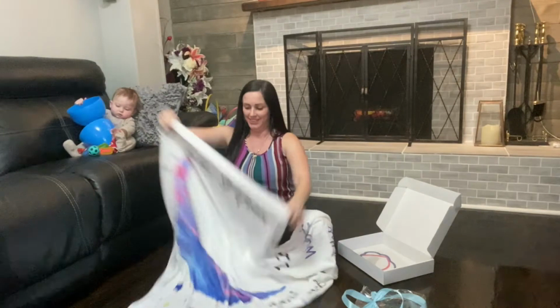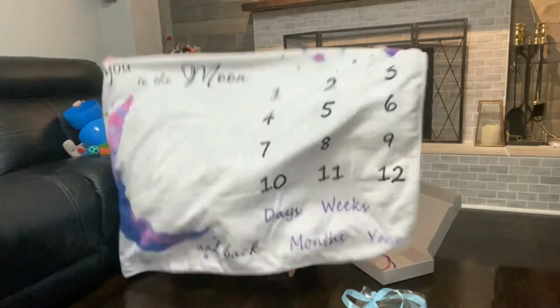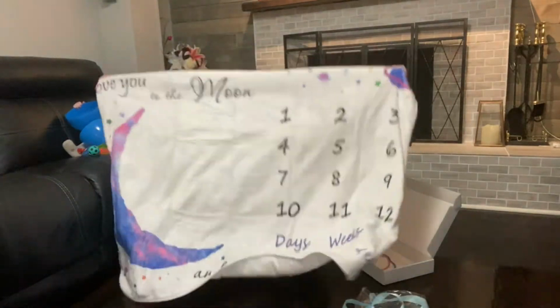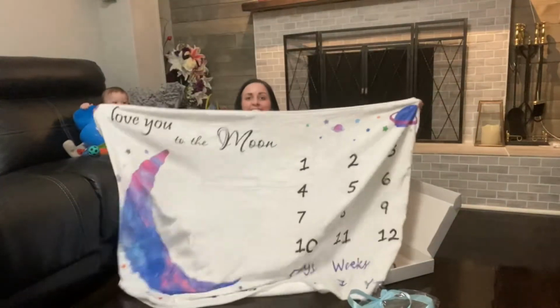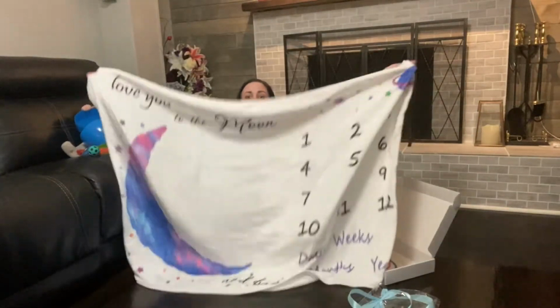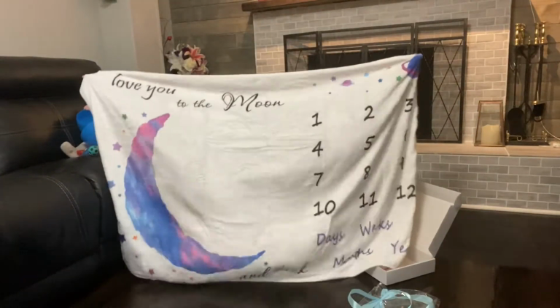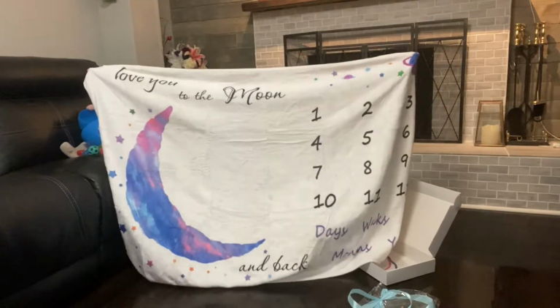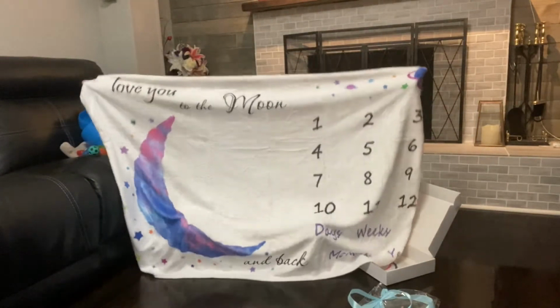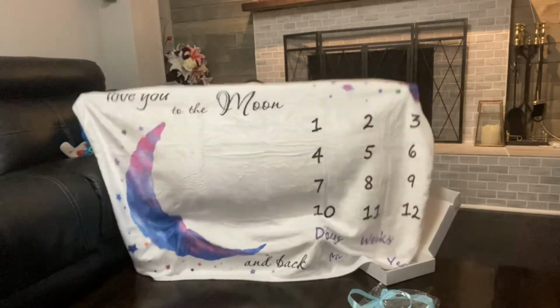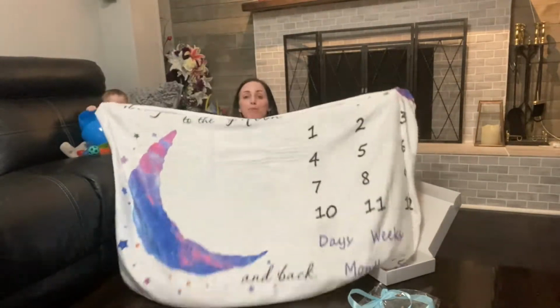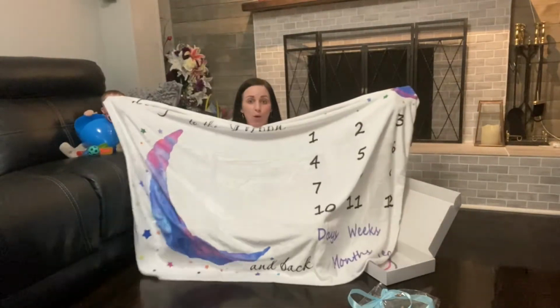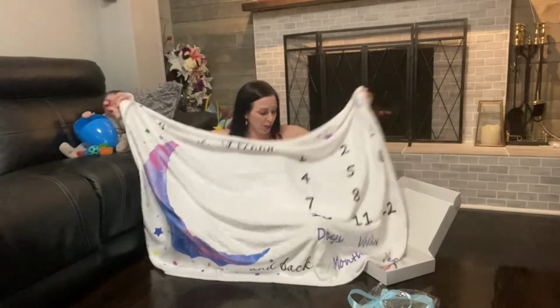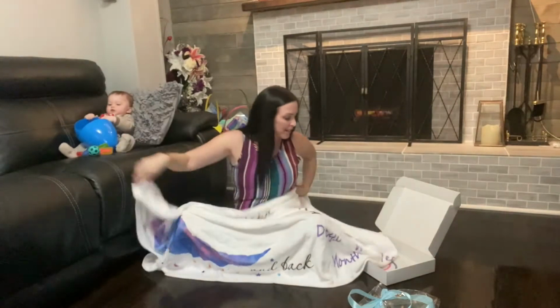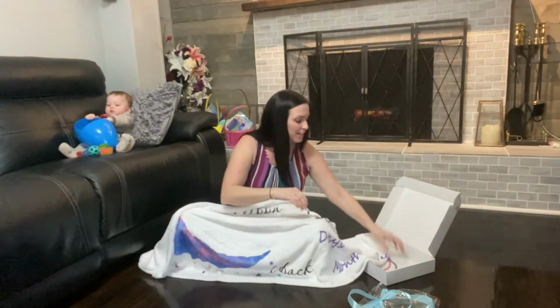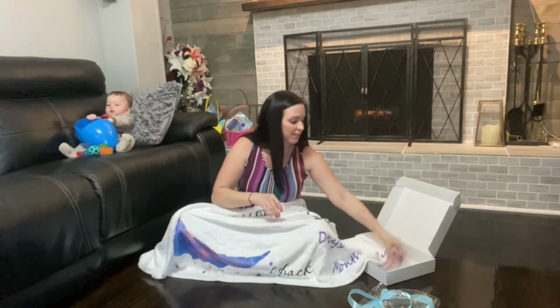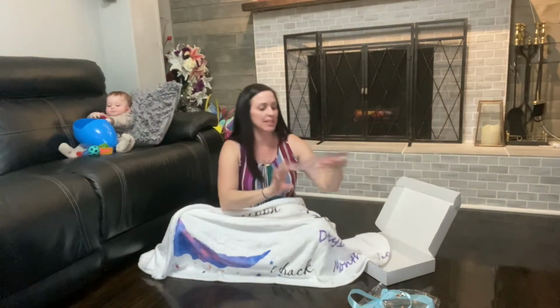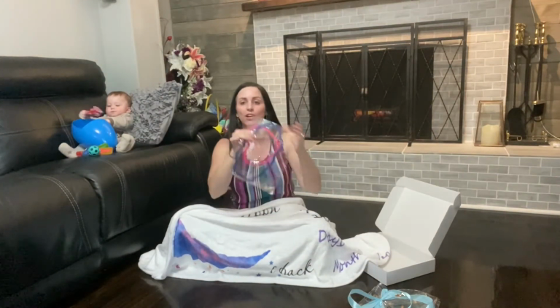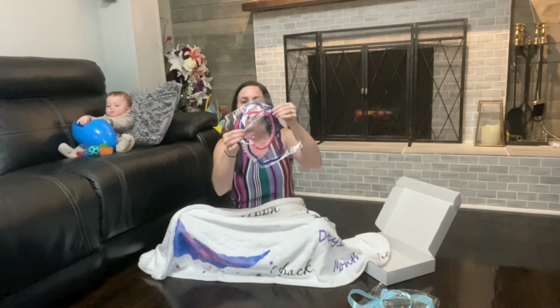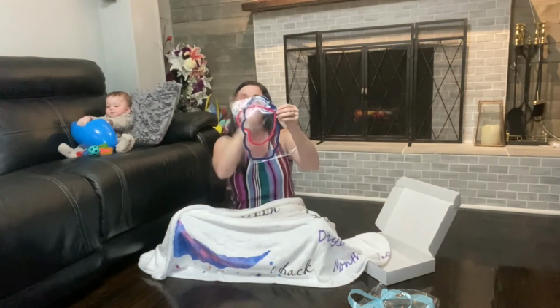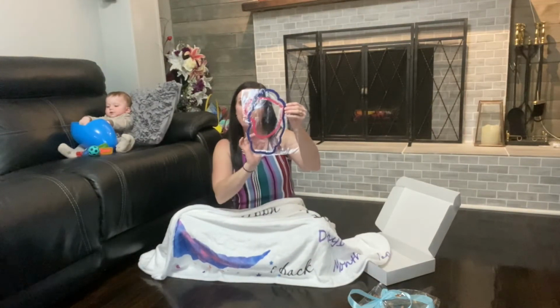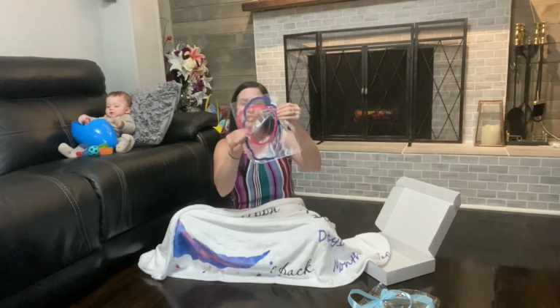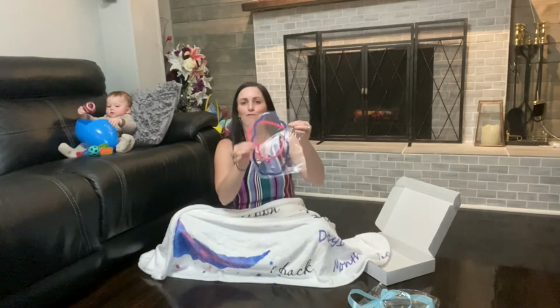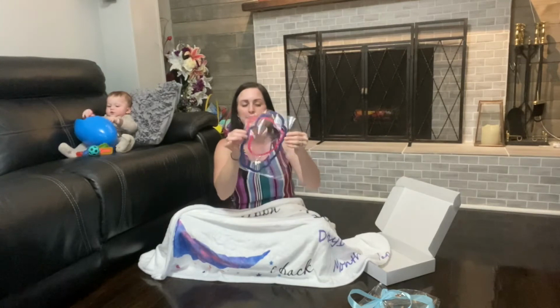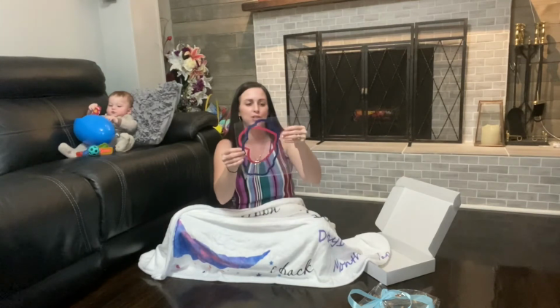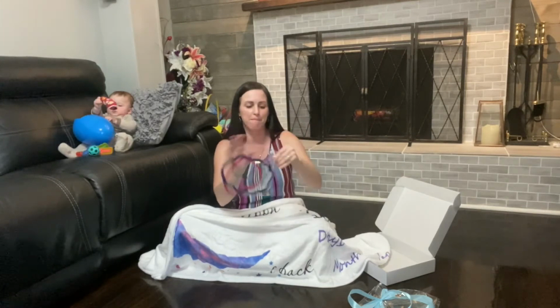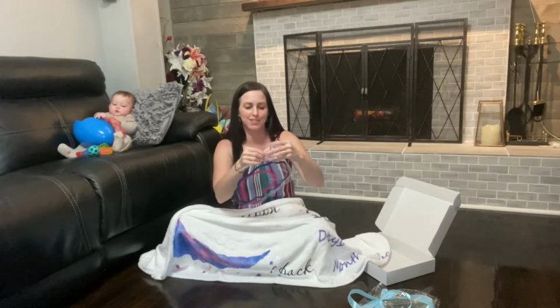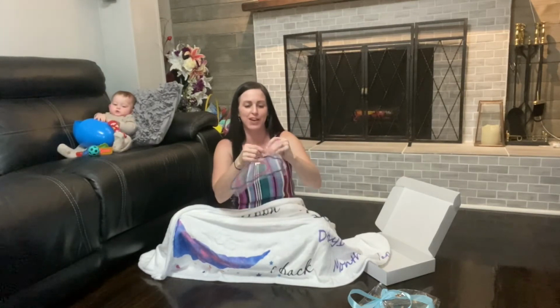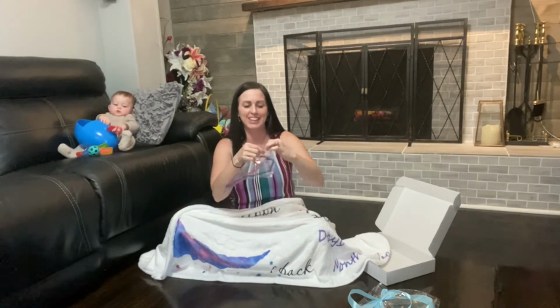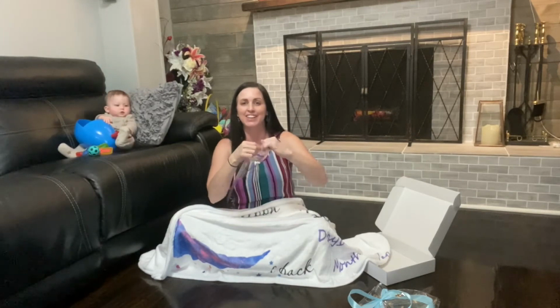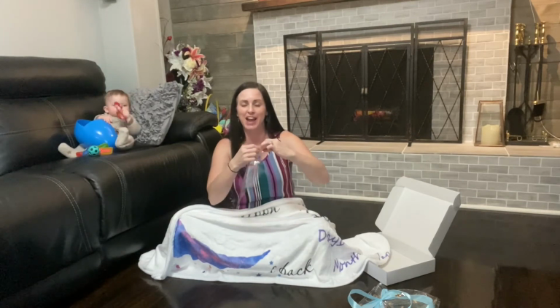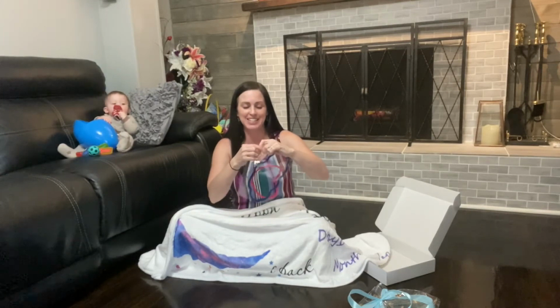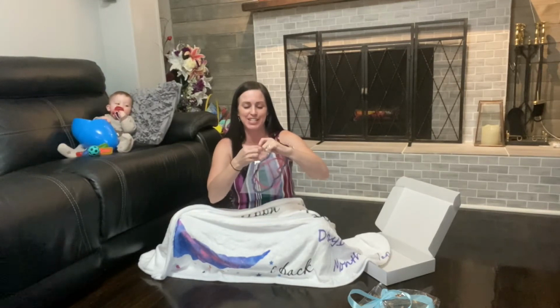Look at that — this is so cute! It's perfect for boys or girls, and it's going to give you these little frames here so that you can frame the weeks or the months. Let's go ahead and get this out and show you how easy it is to use.